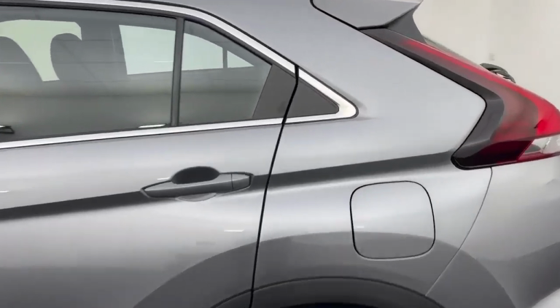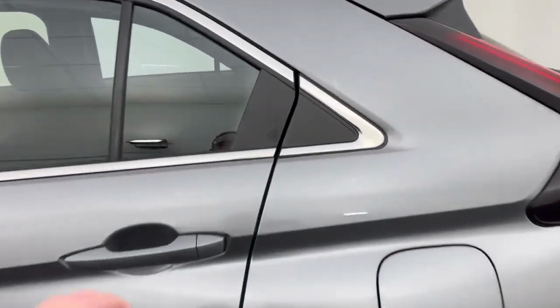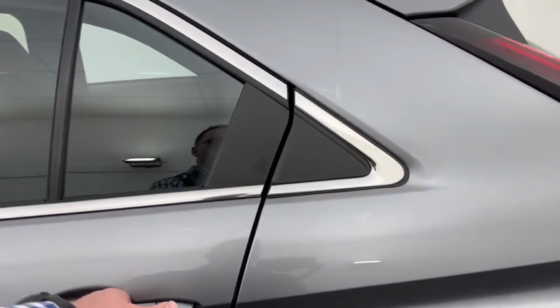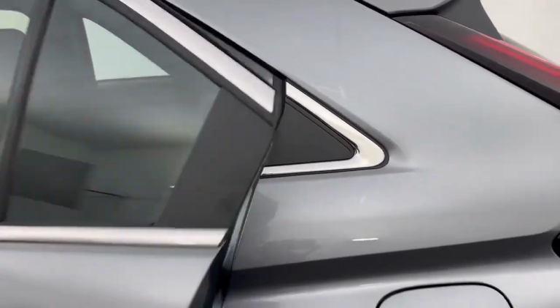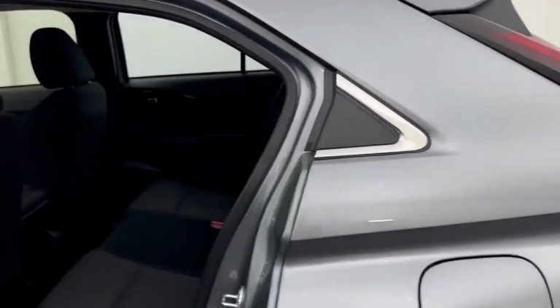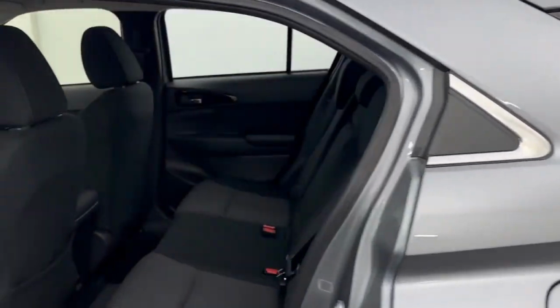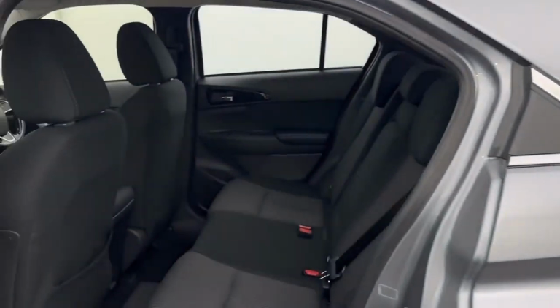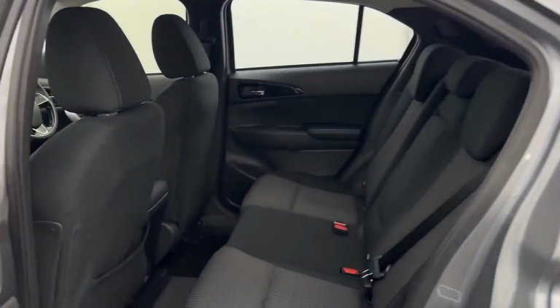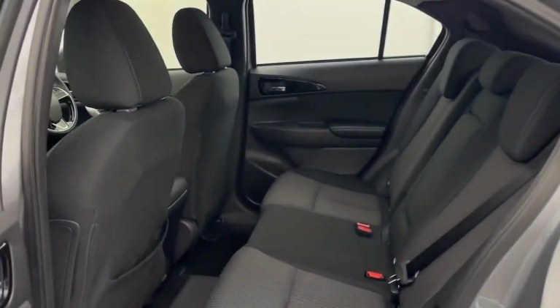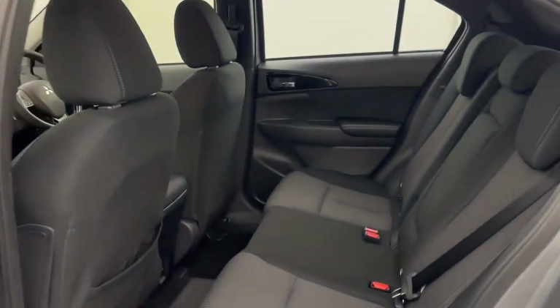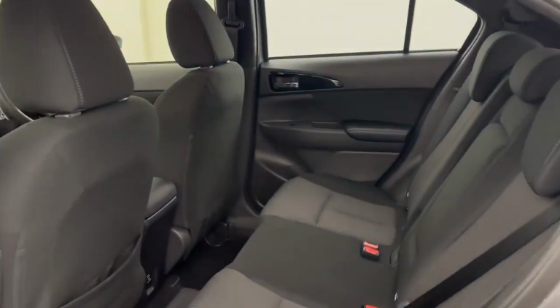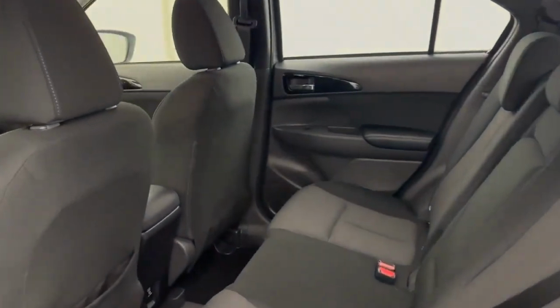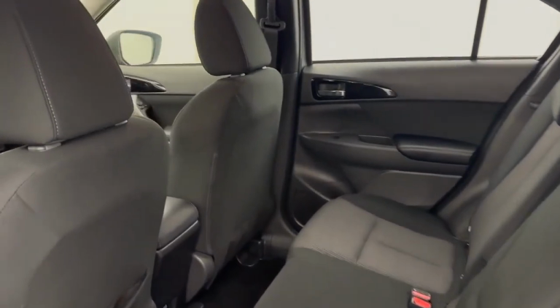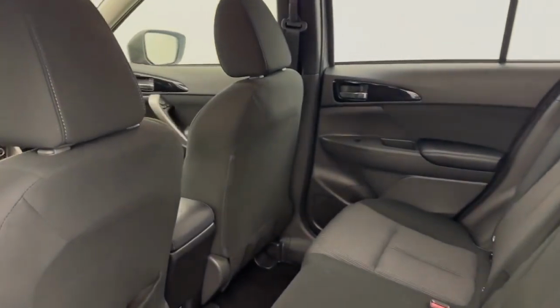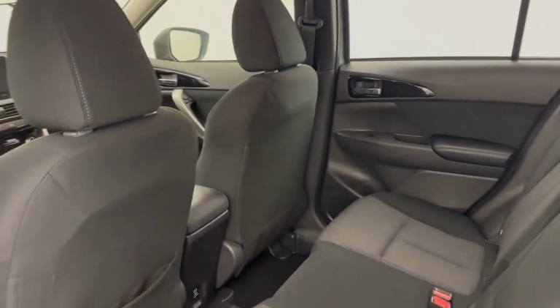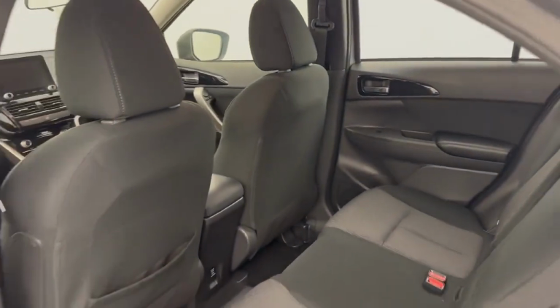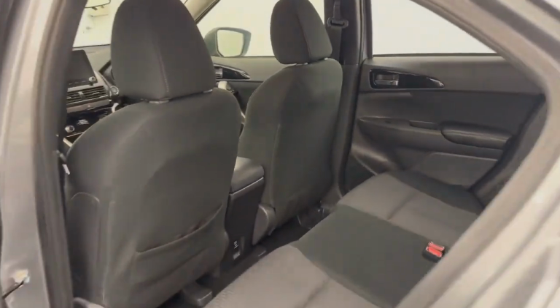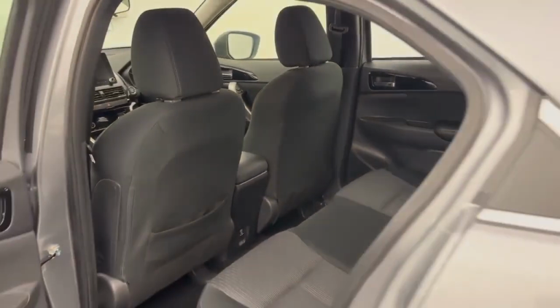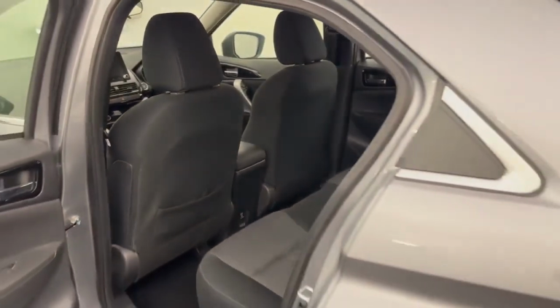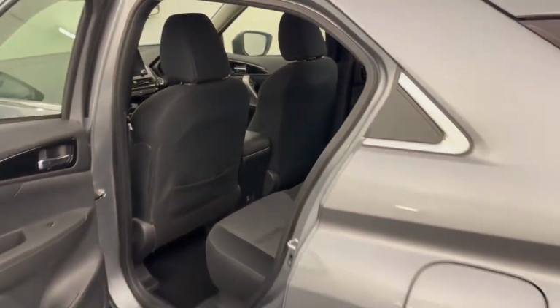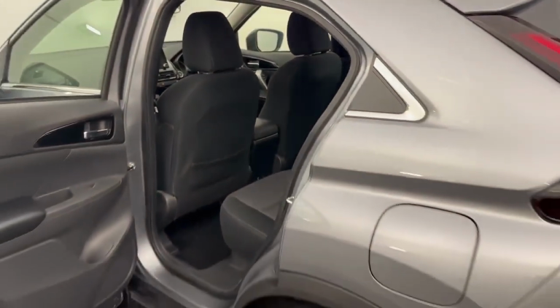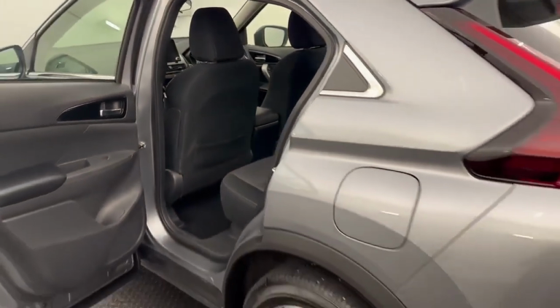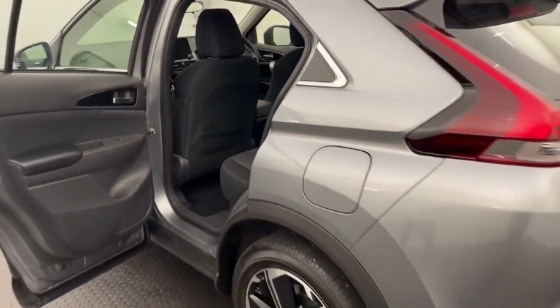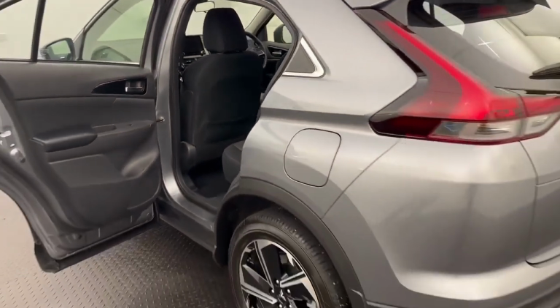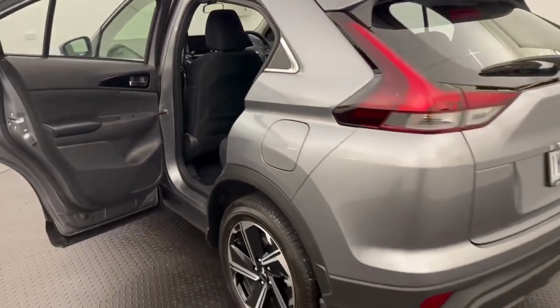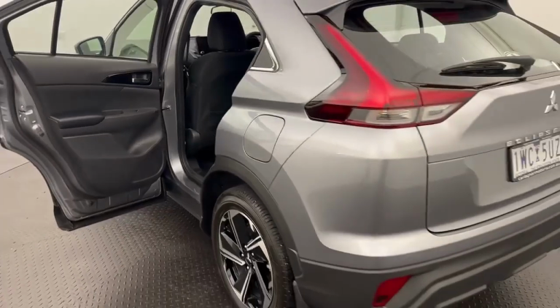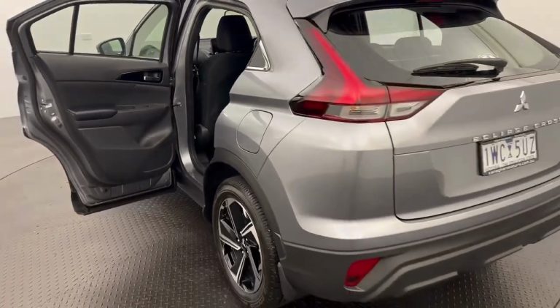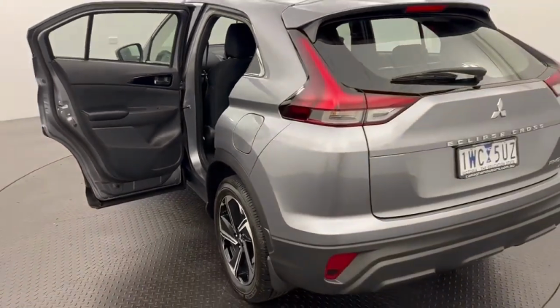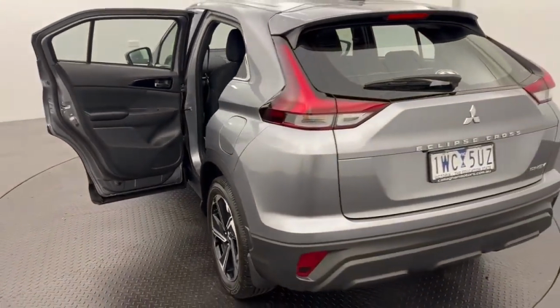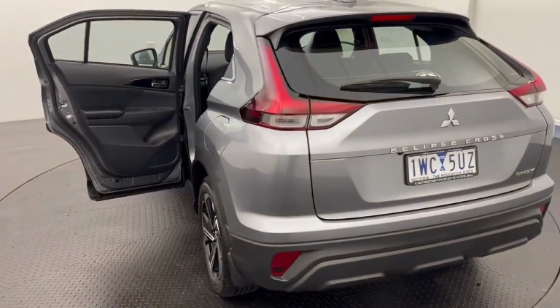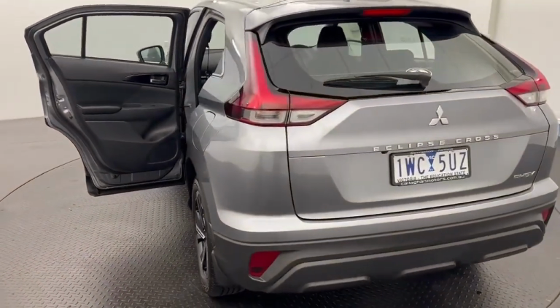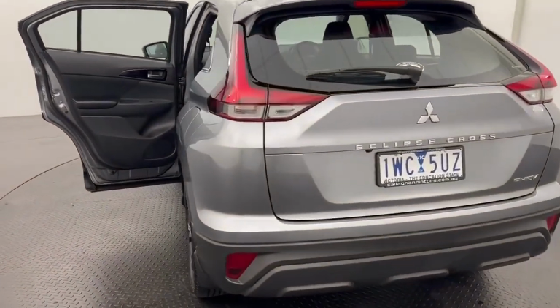Into the rear, plenty of room, absolutely immaculate condition. All of our pre-owned vehicles do undergo a thorough 100-point mechanical inspection, which is conducted by certified mechanics.